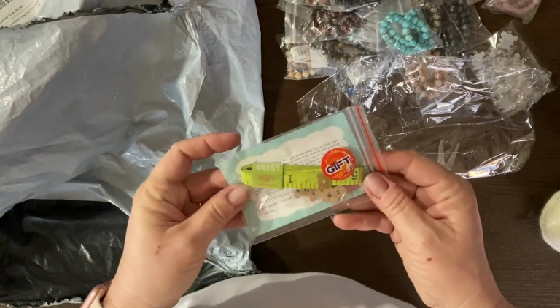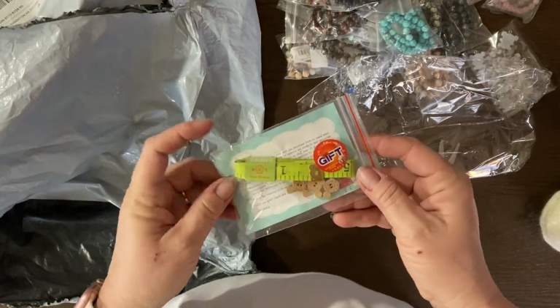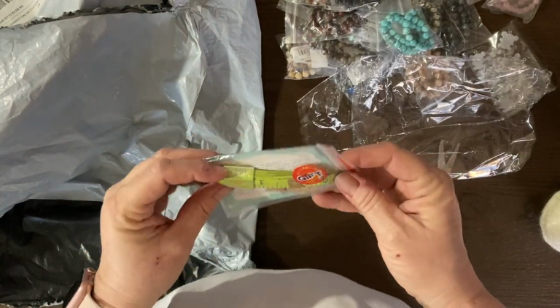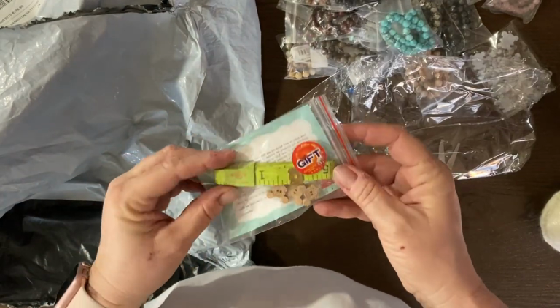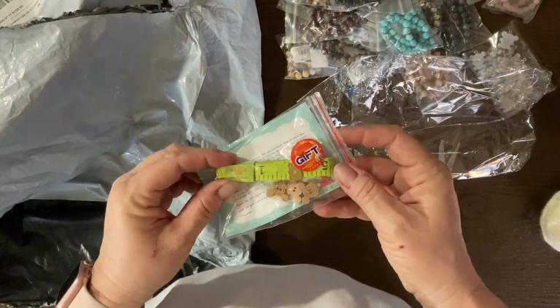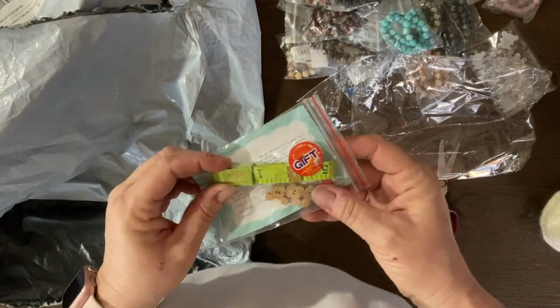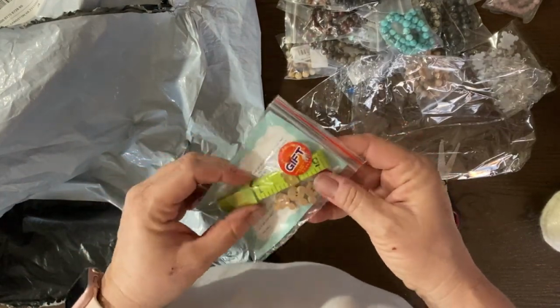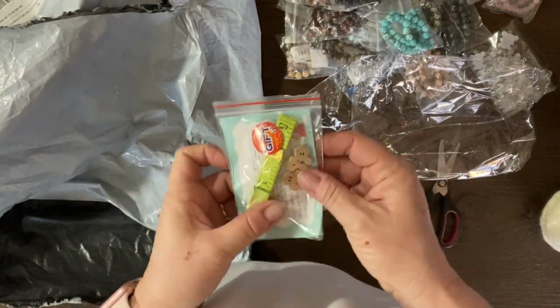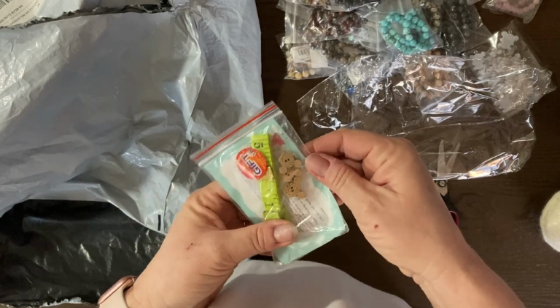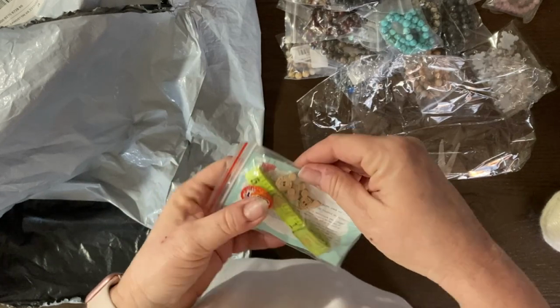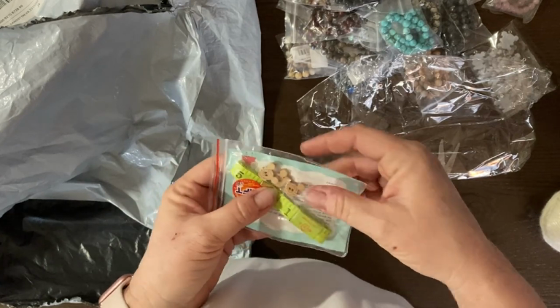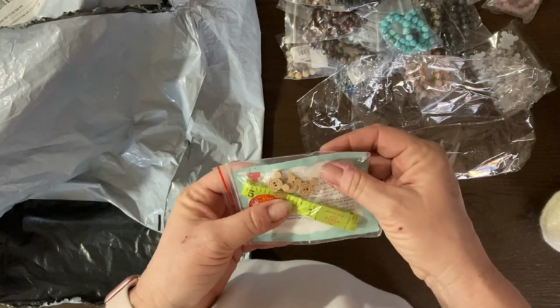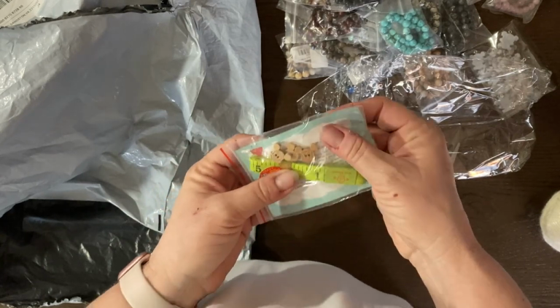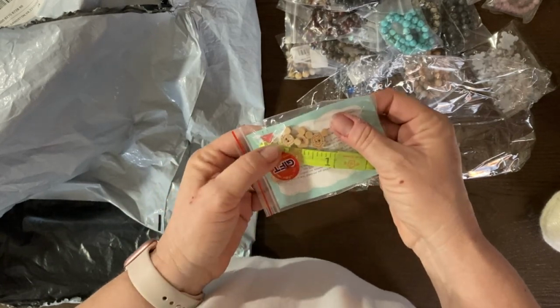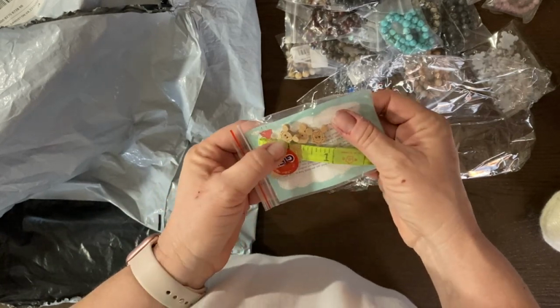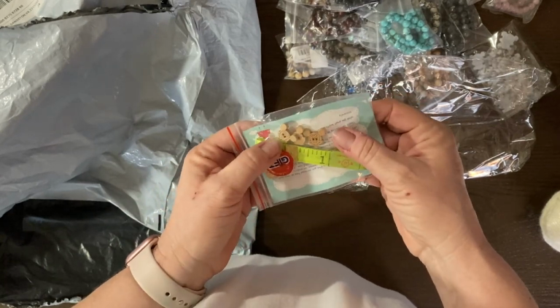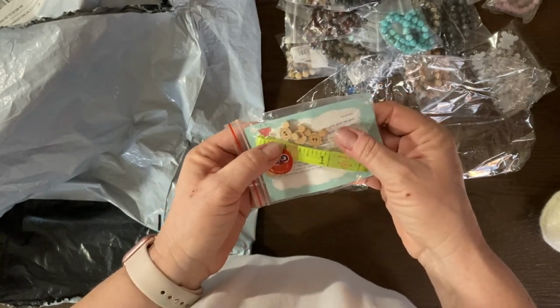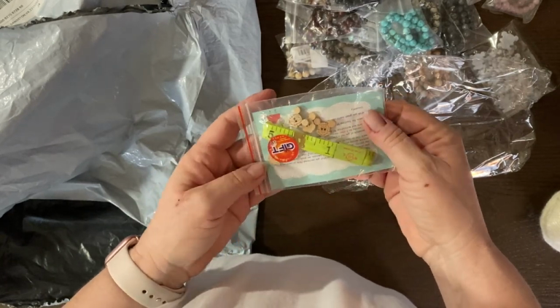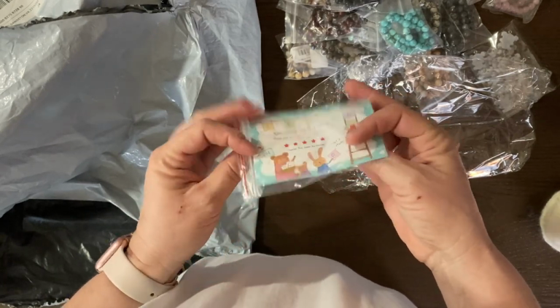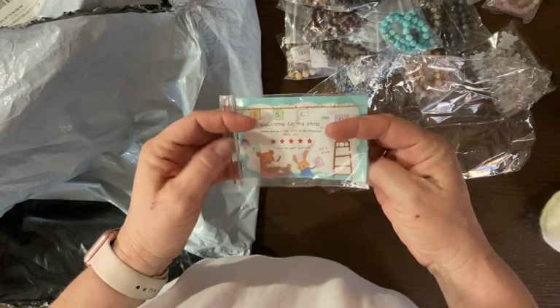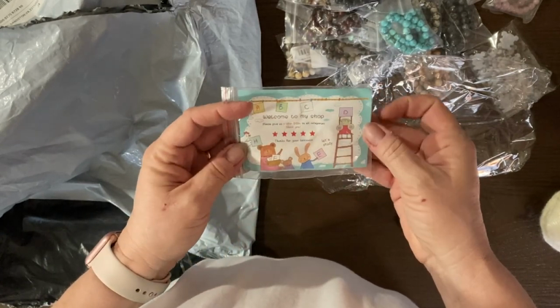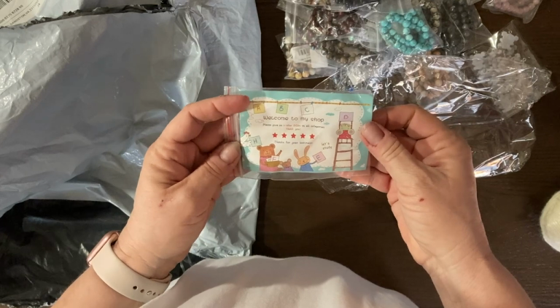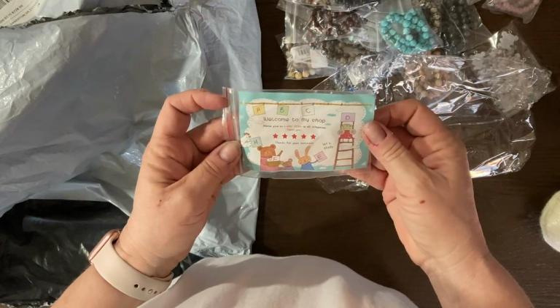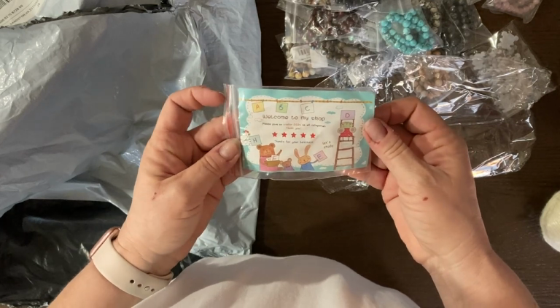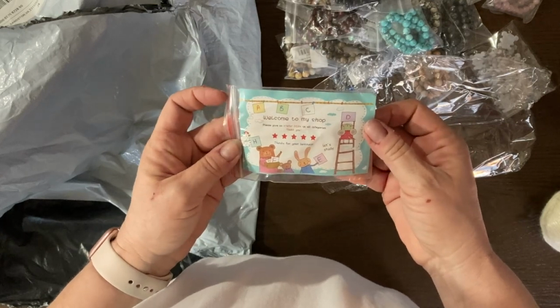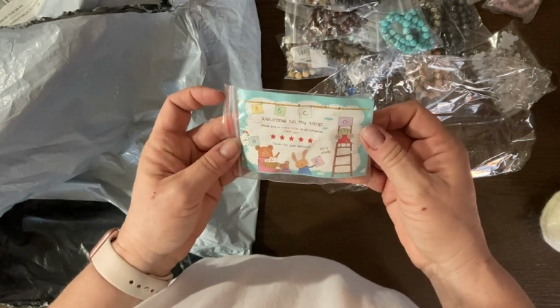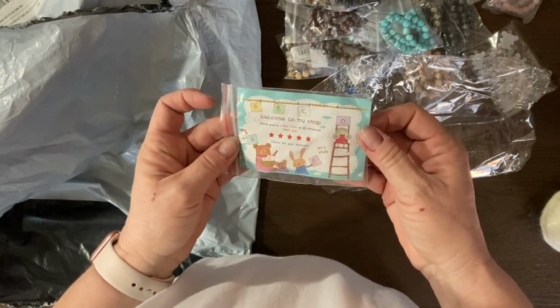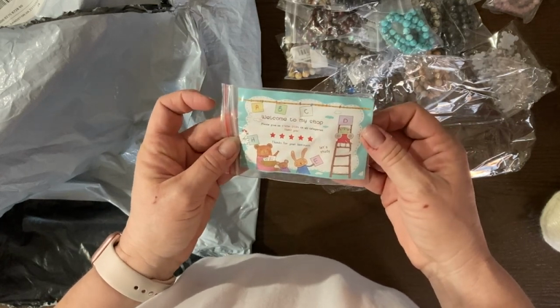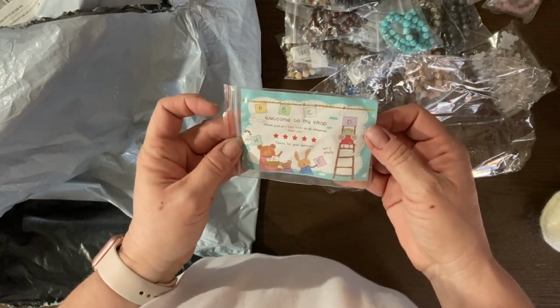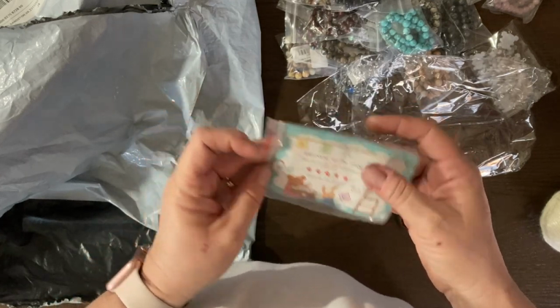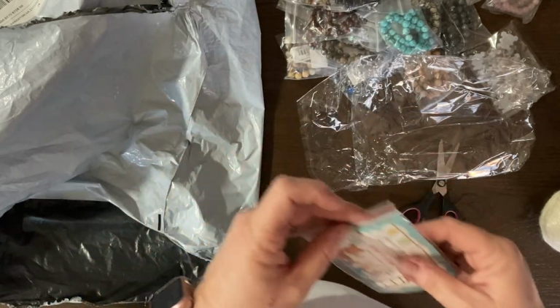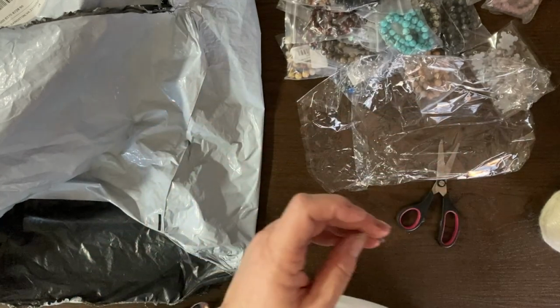Oh, isn't that cute - a measuring tape and some little wooden buttons, Mickey Mouse! Very cute - welcome to my shop! Oh, adorable!